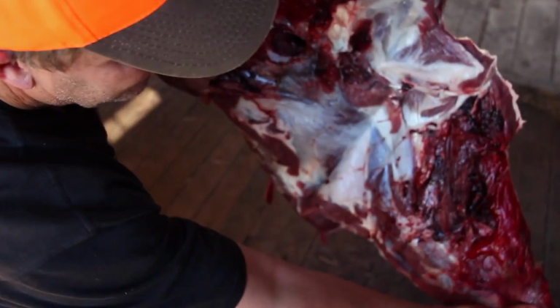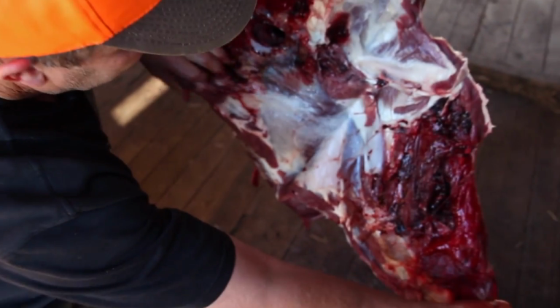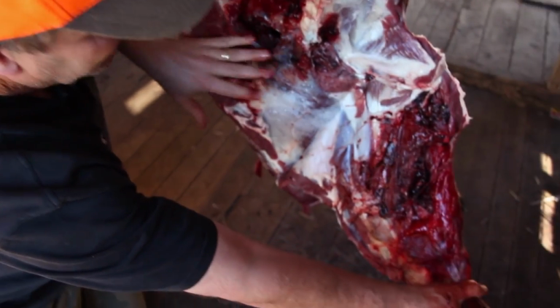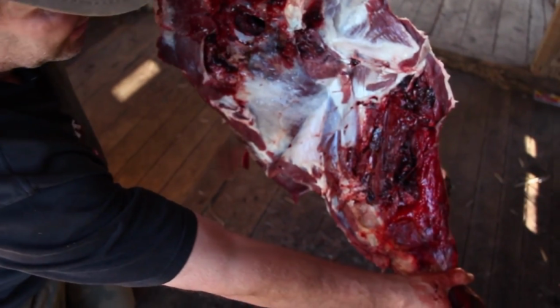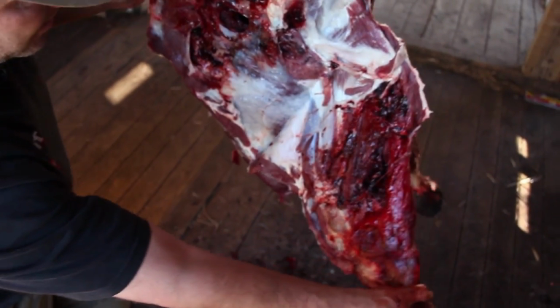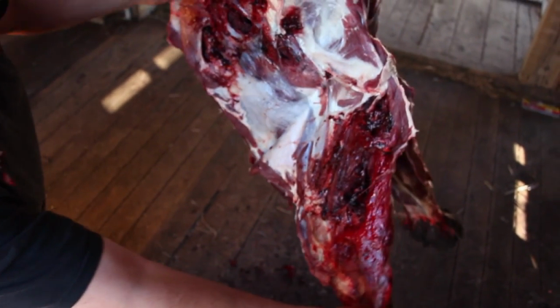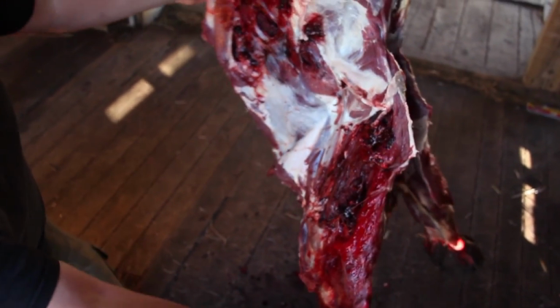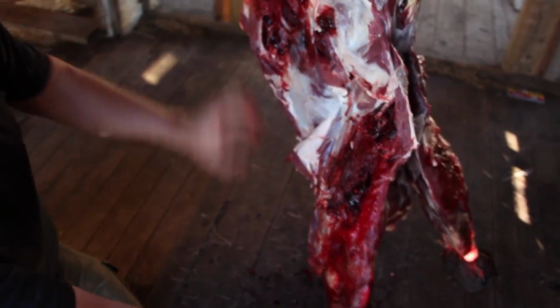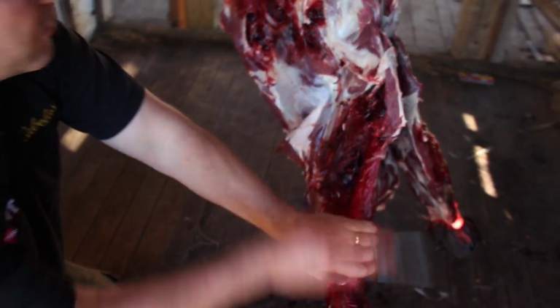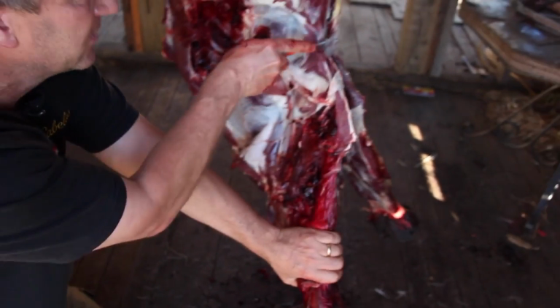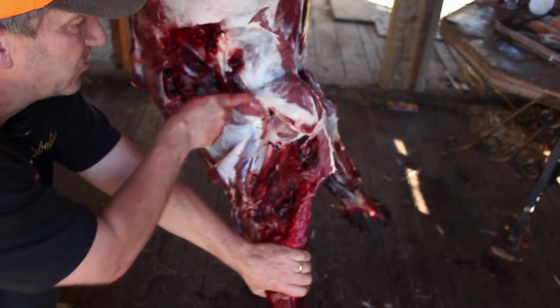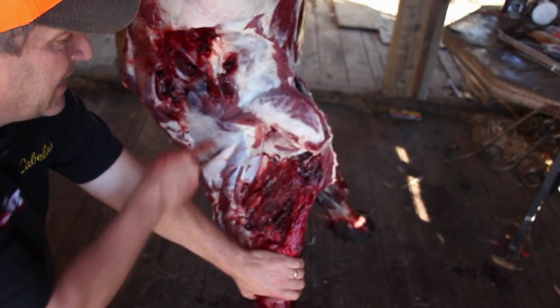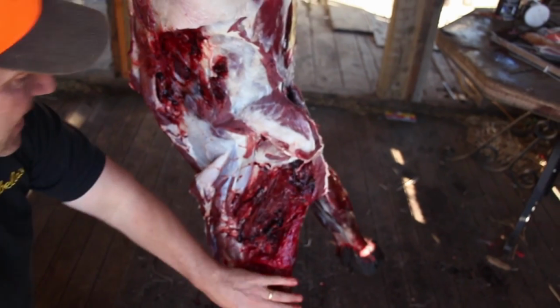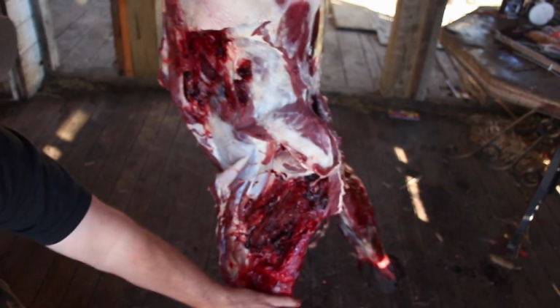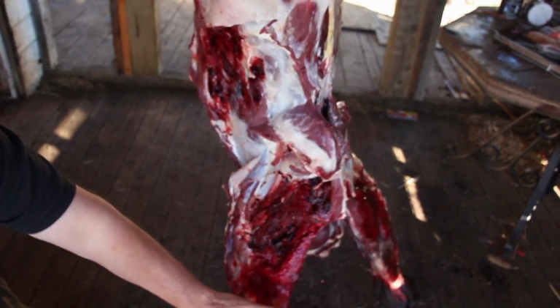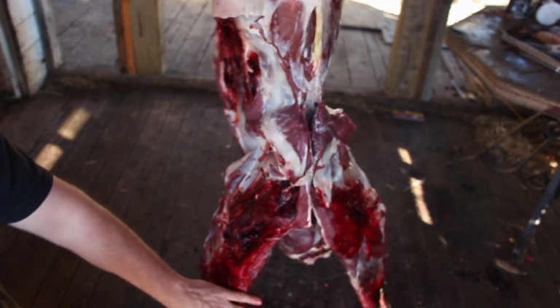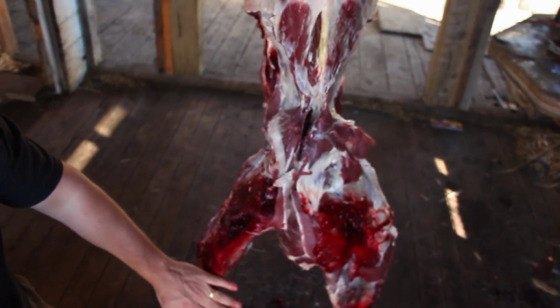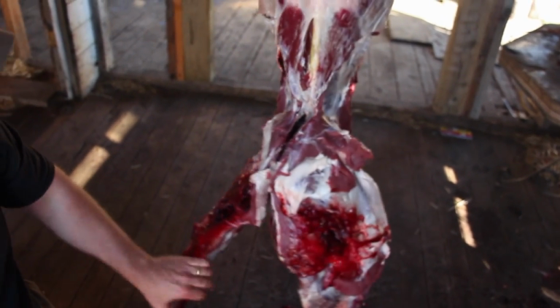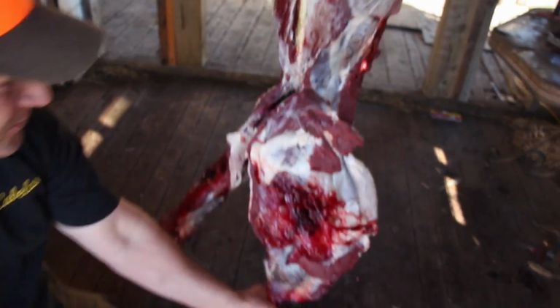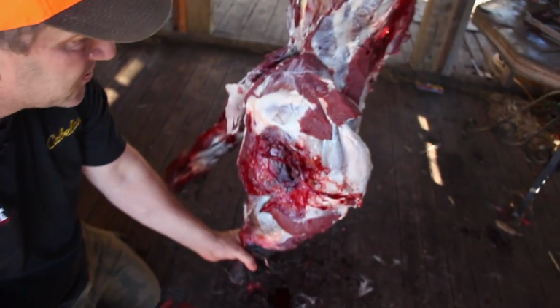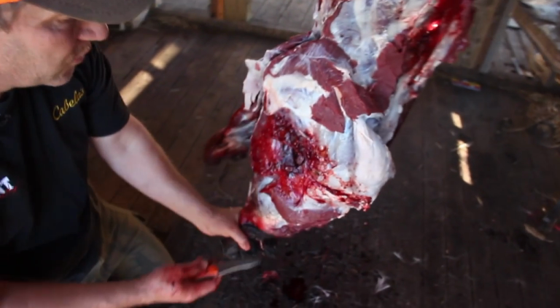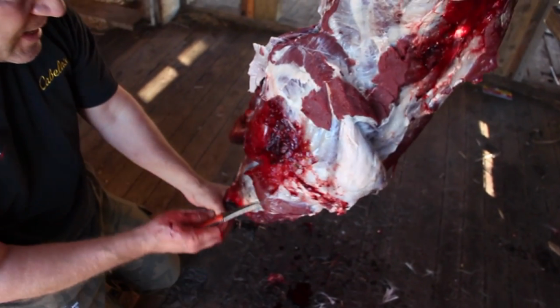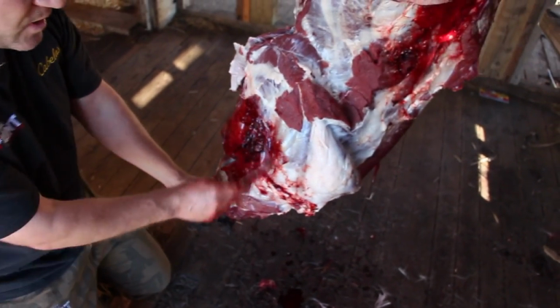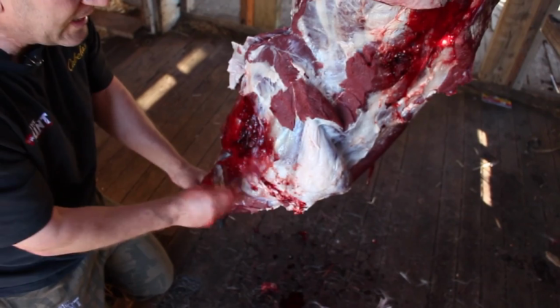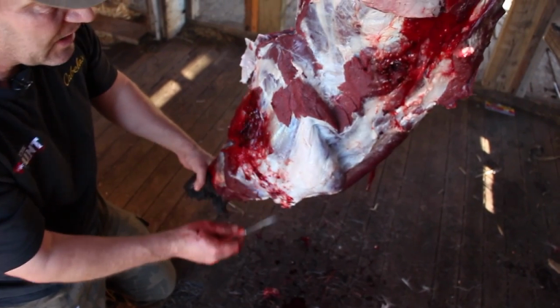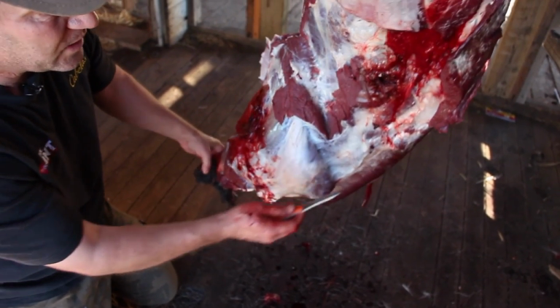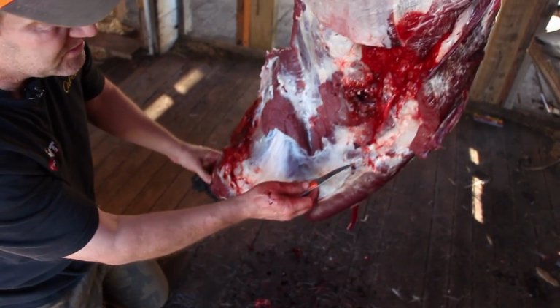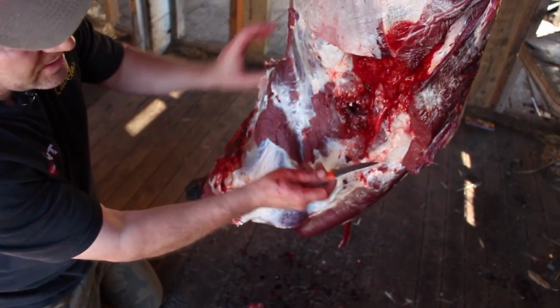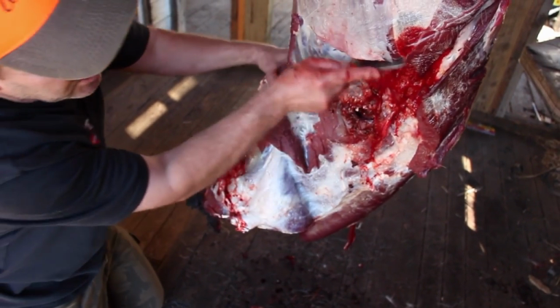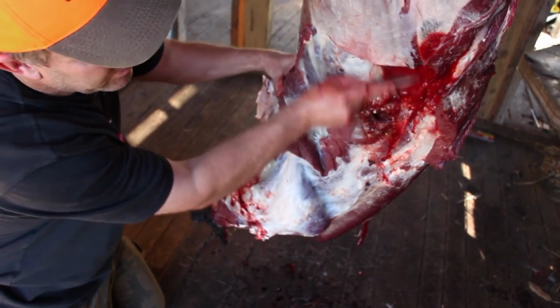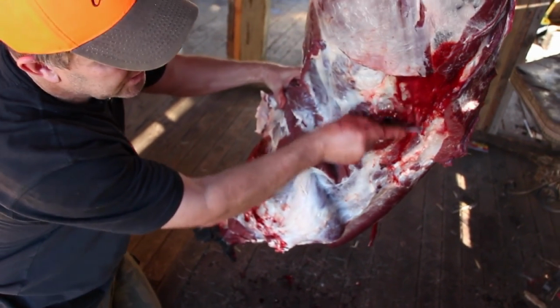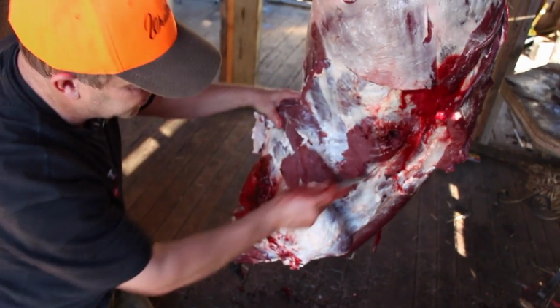Now you can see all this bloodshot in here. We've opened up the front shoulder on the other side as well. If you cut them to the point like that, they're just gonna butterfly open naturally and start cooling. Now we're not quite done there.